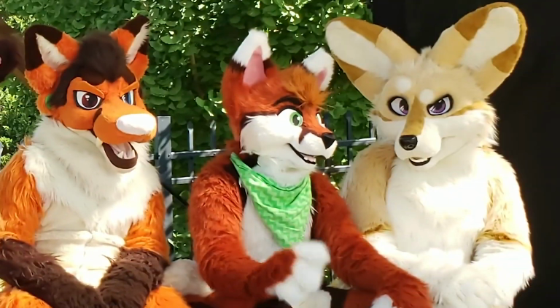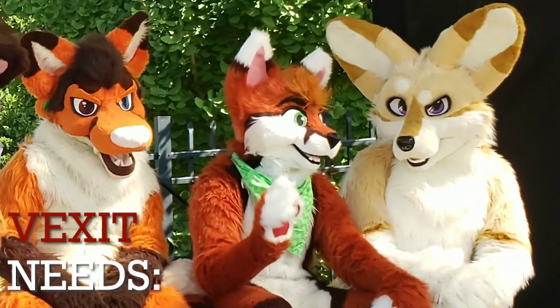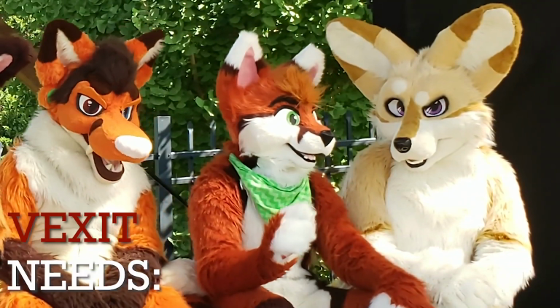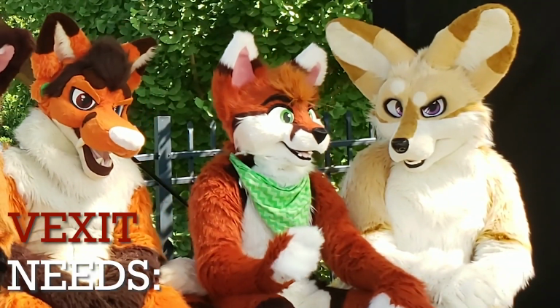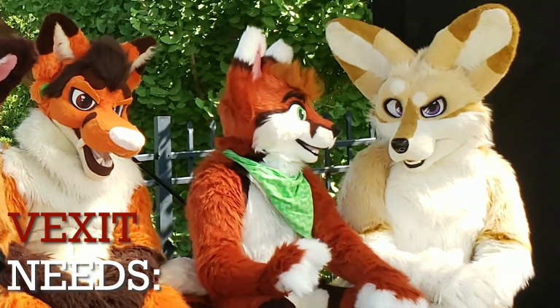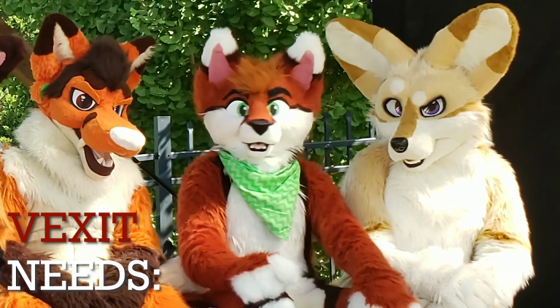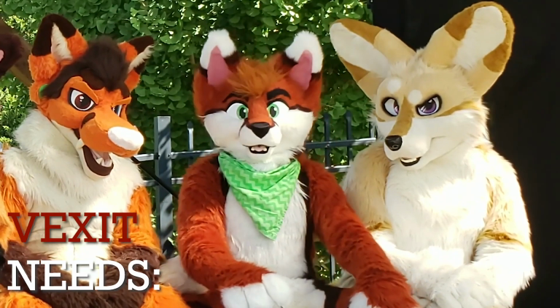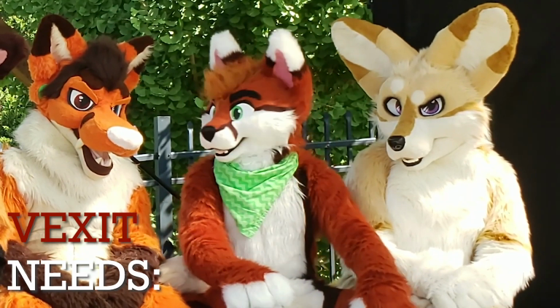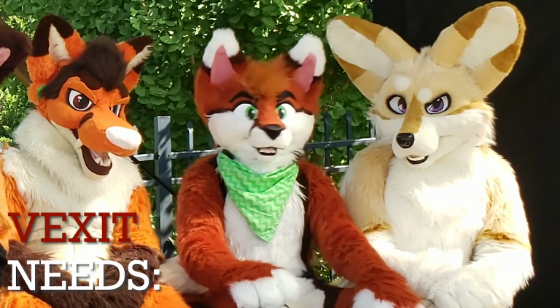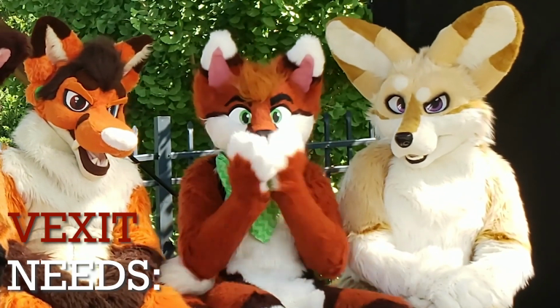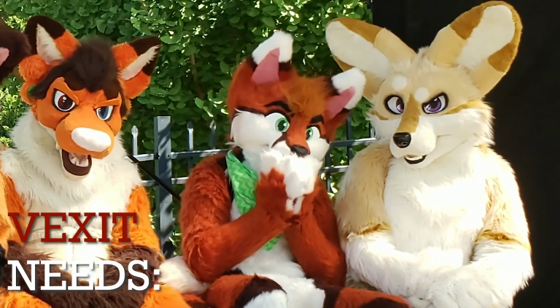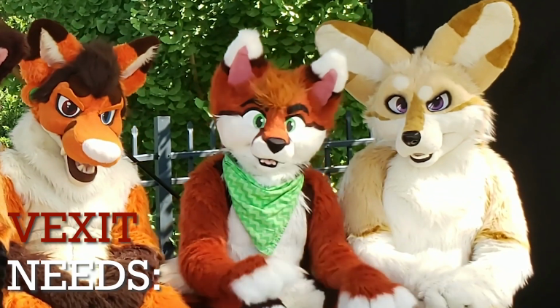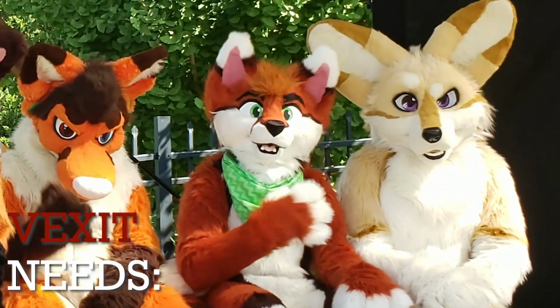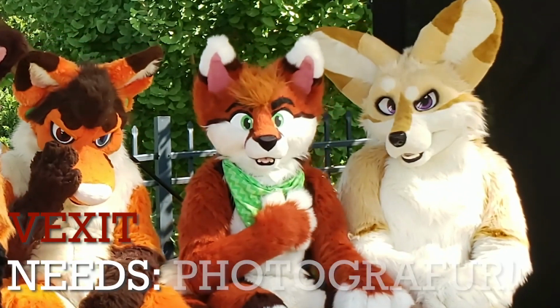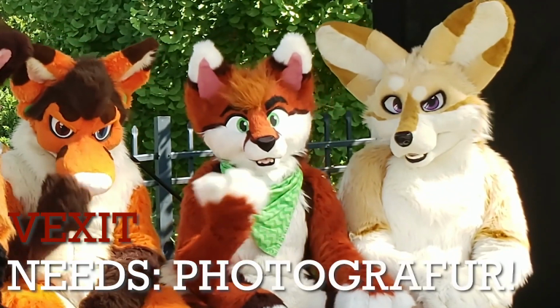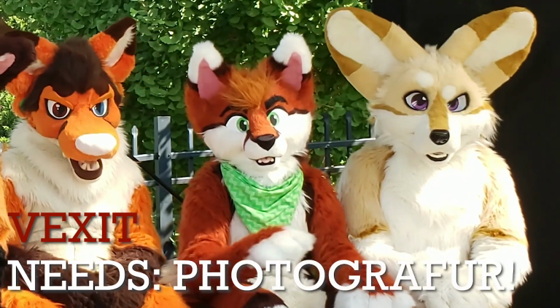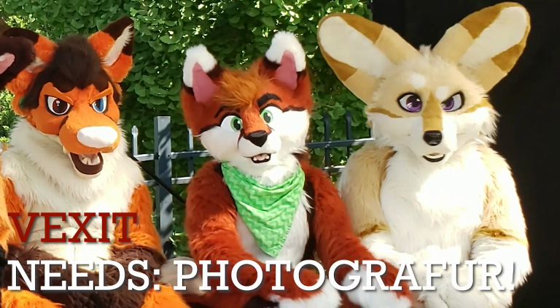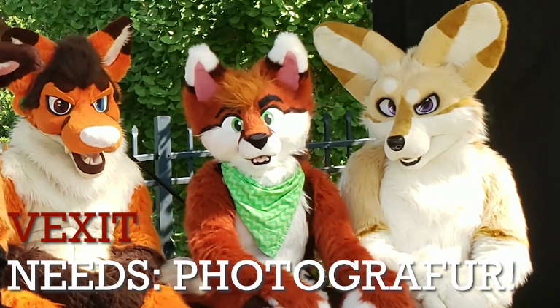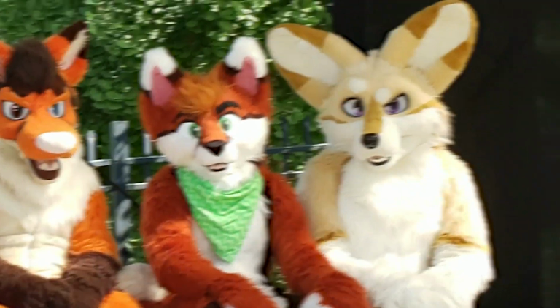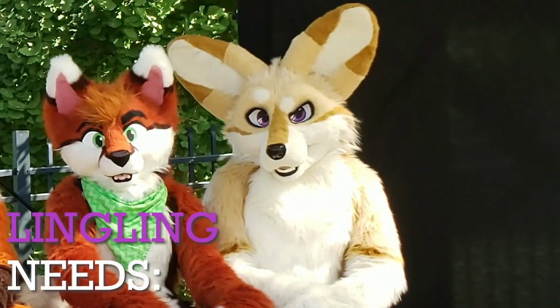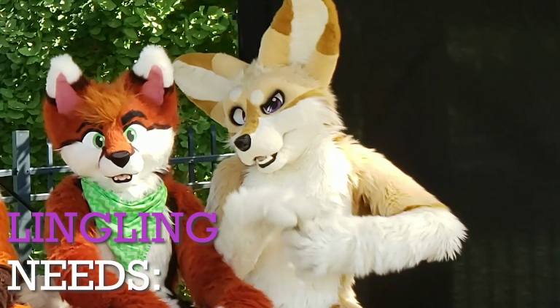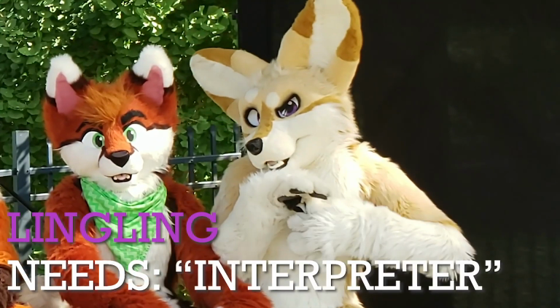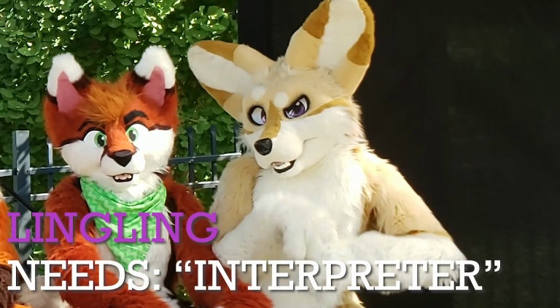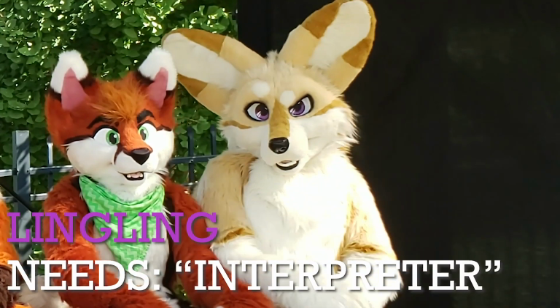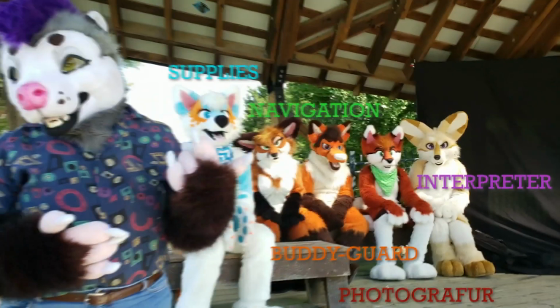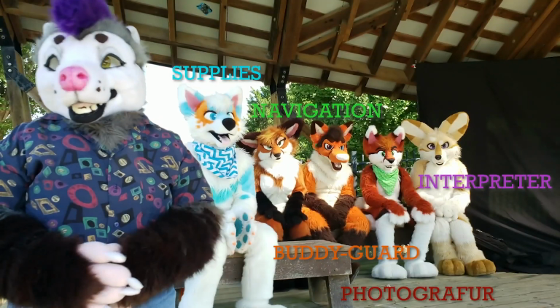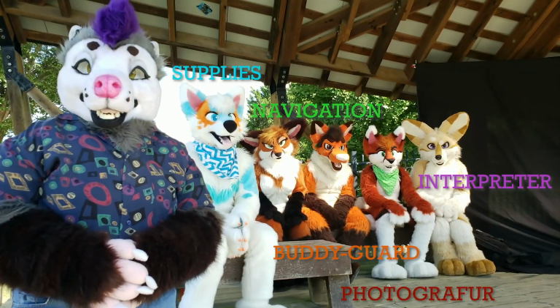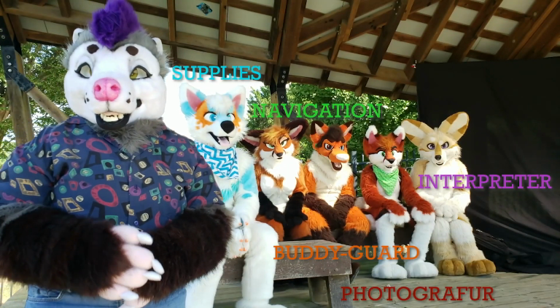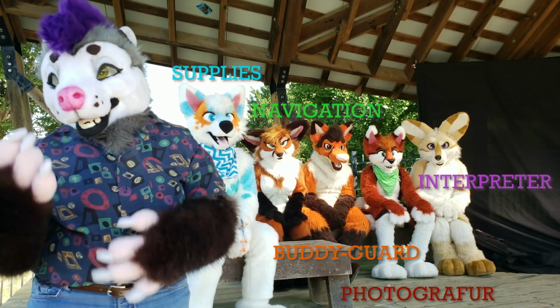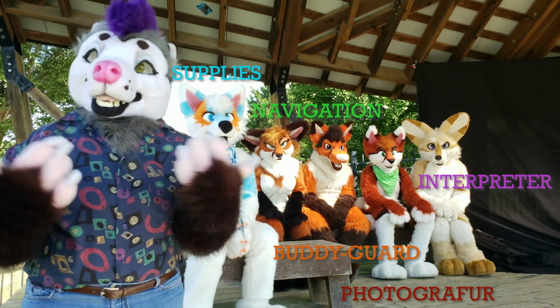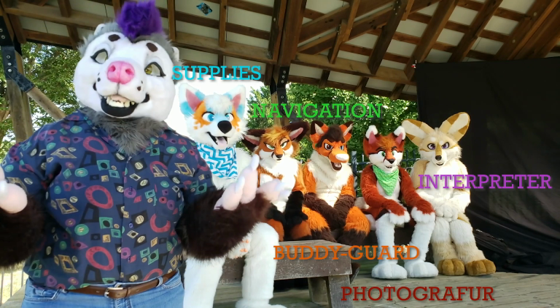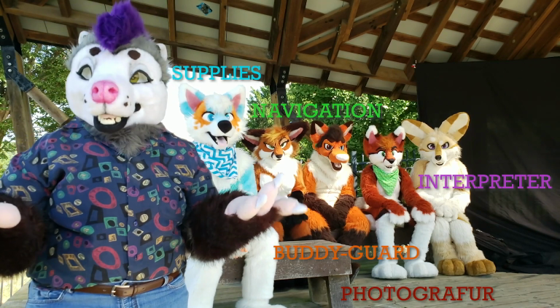Hi, I'm Vexit. I'm looking for someone to take pictures and document the fun.